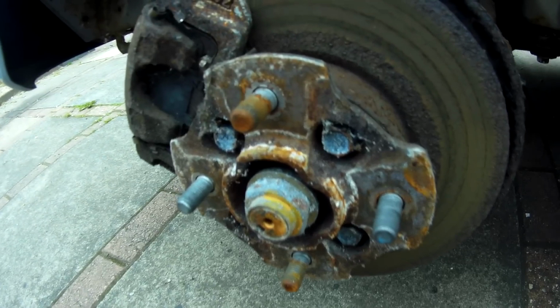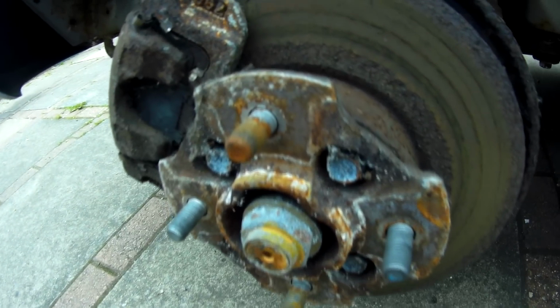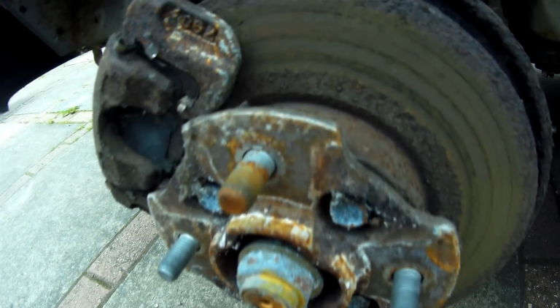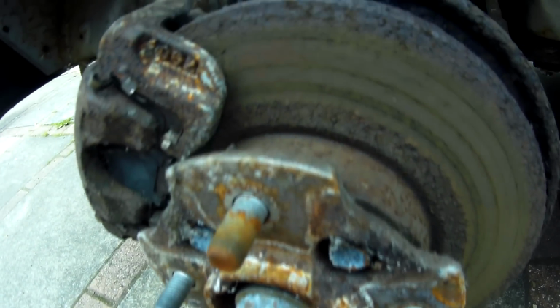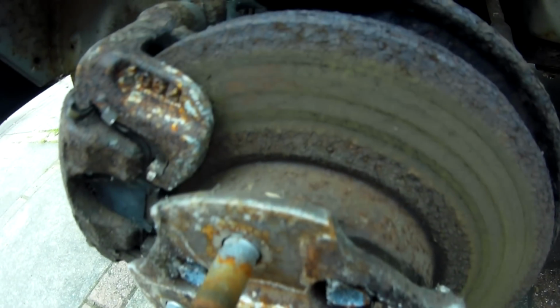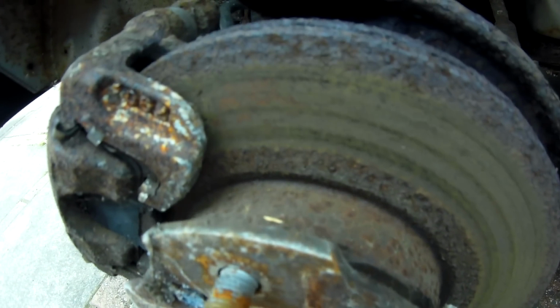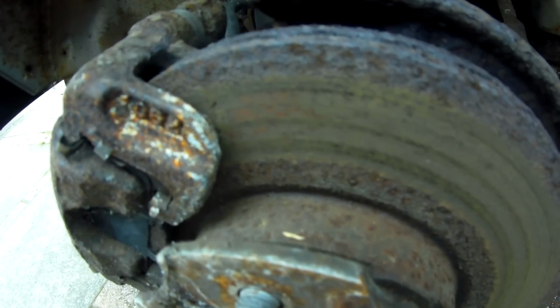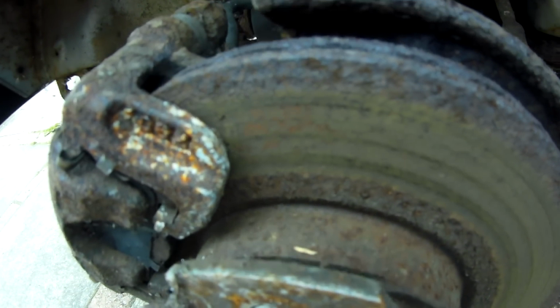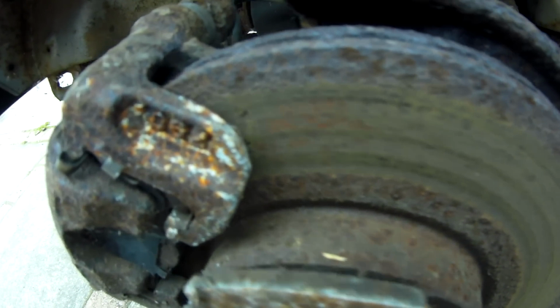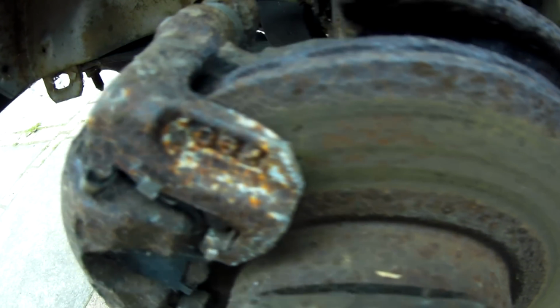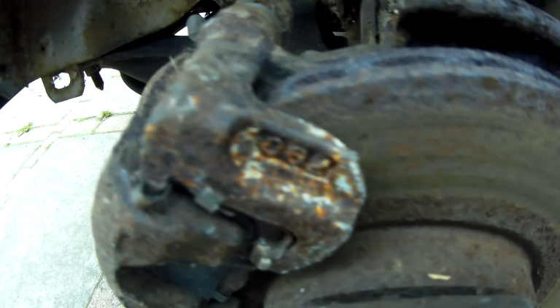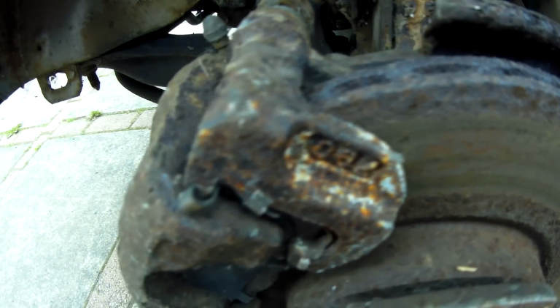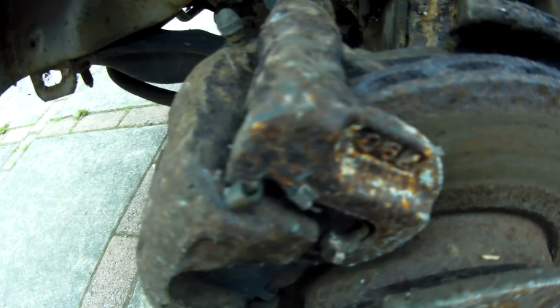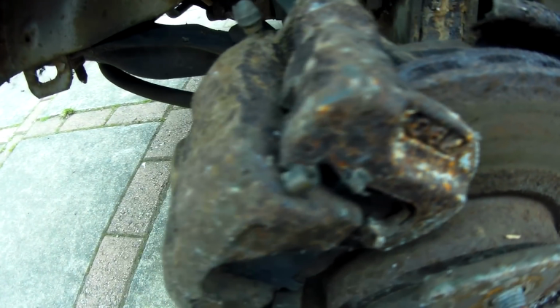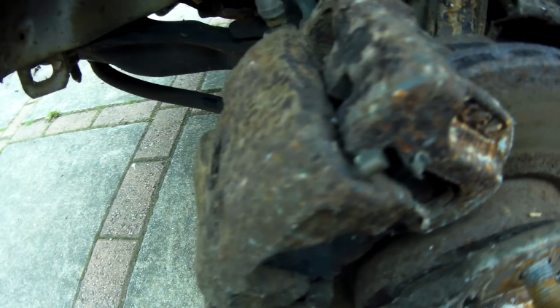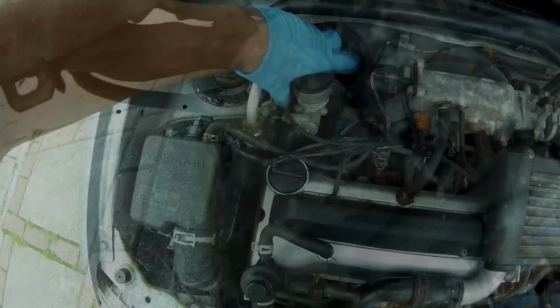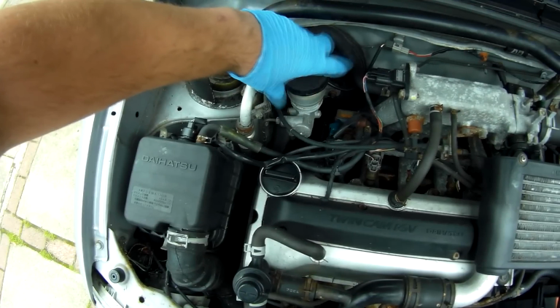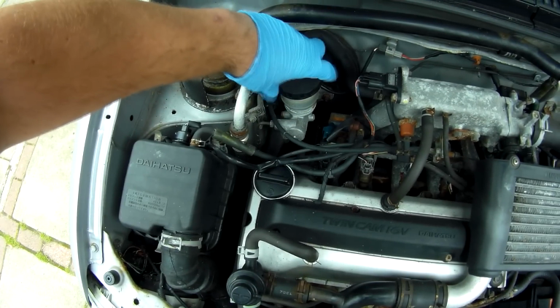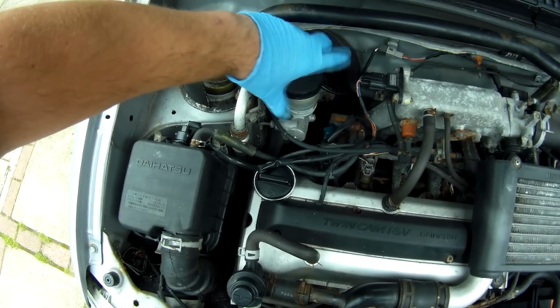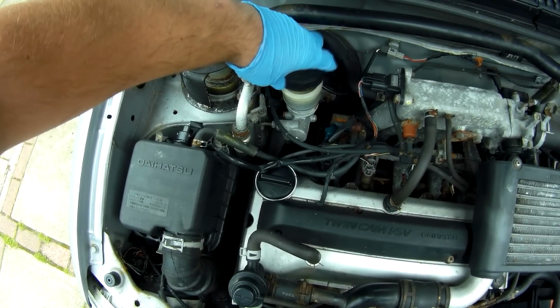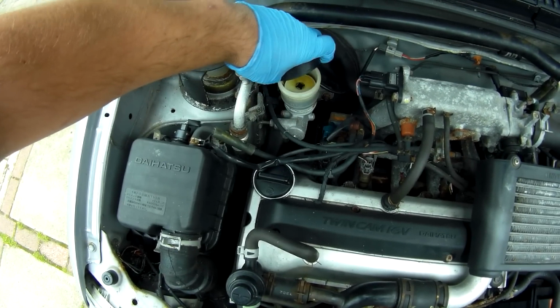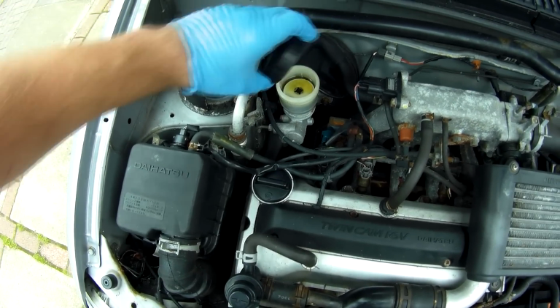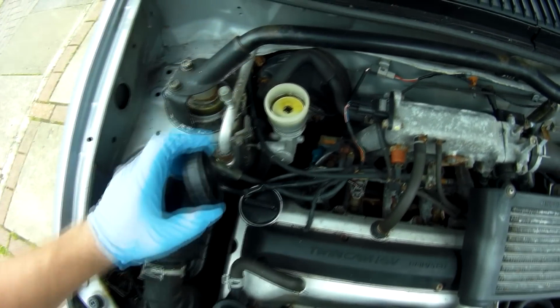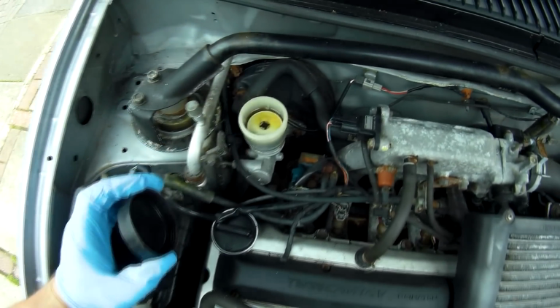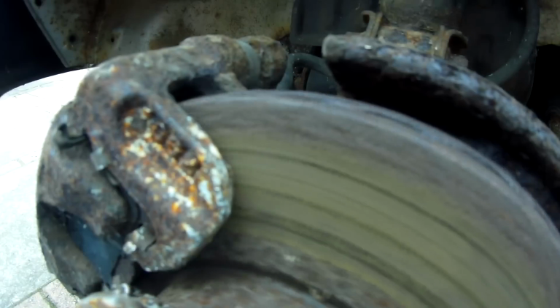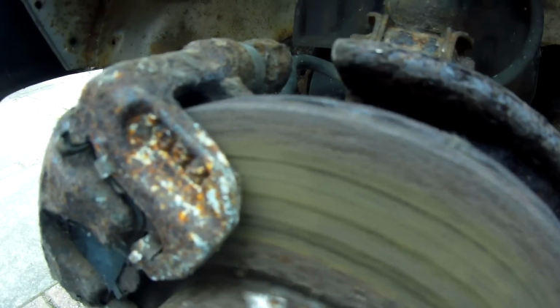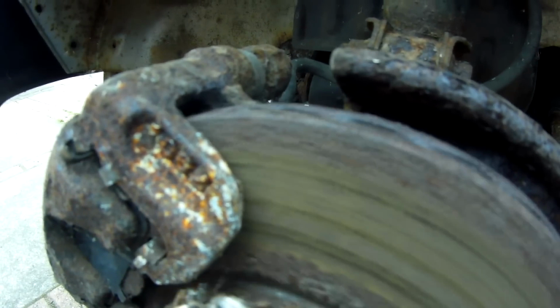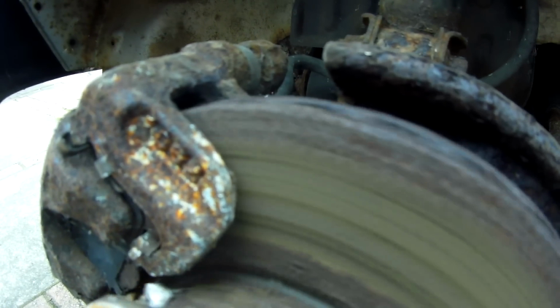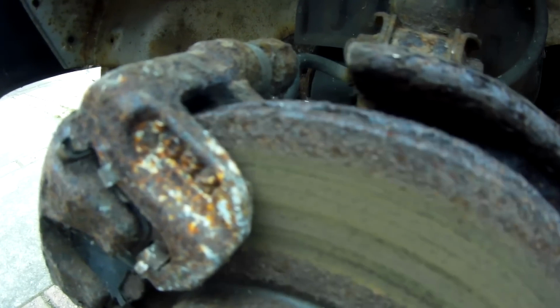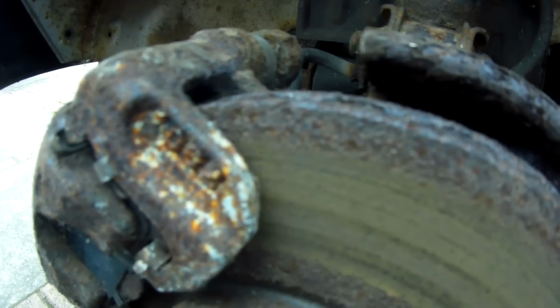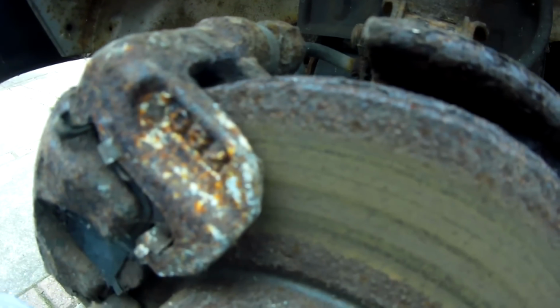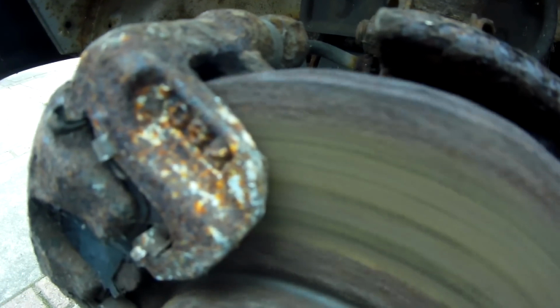Brakes are something that I think probably just needs a service — new friction material and a bleeding through. I don't think there's anything seized, so hopefully it won't be an intensive amount of work required there.